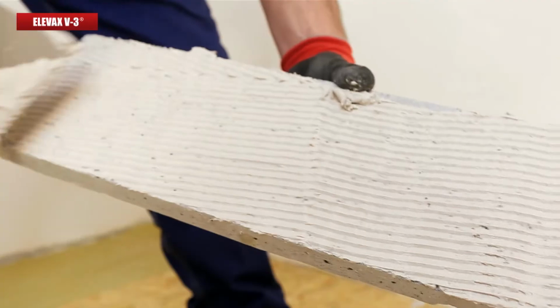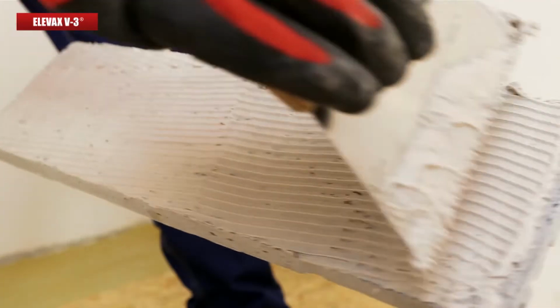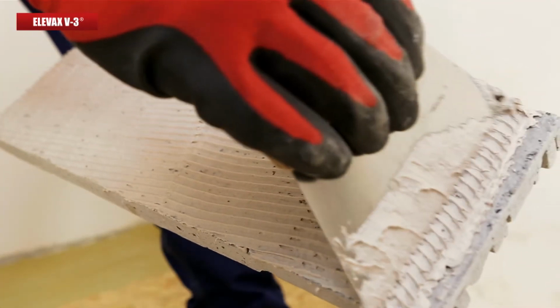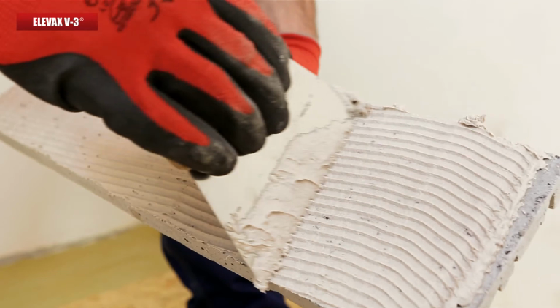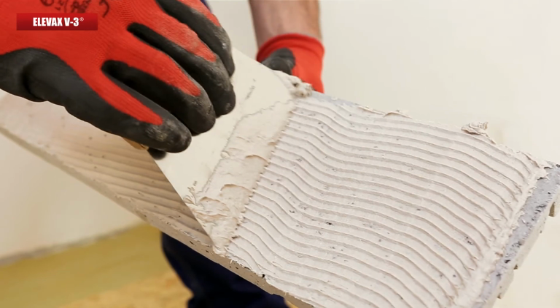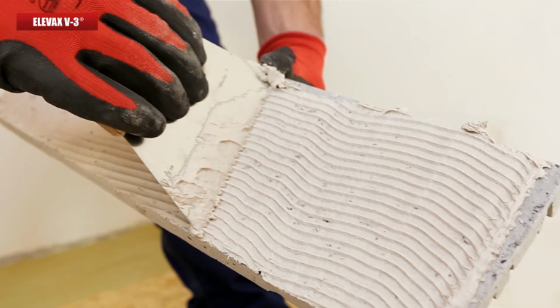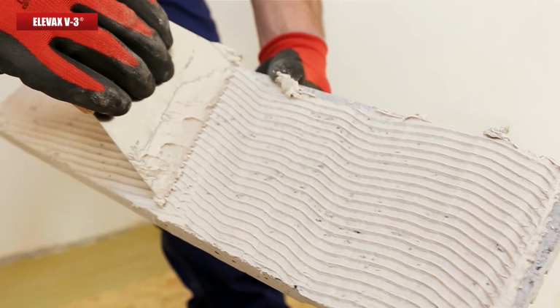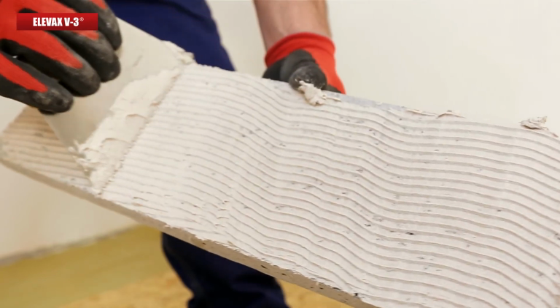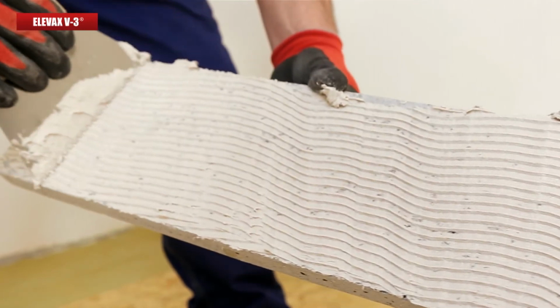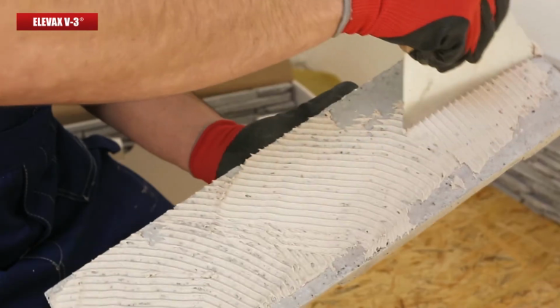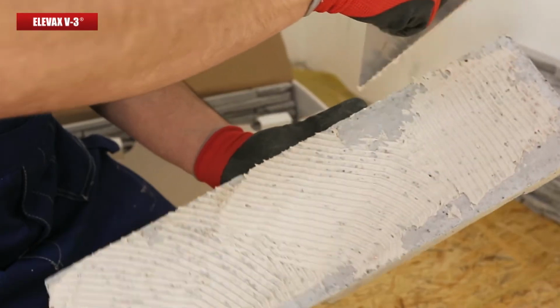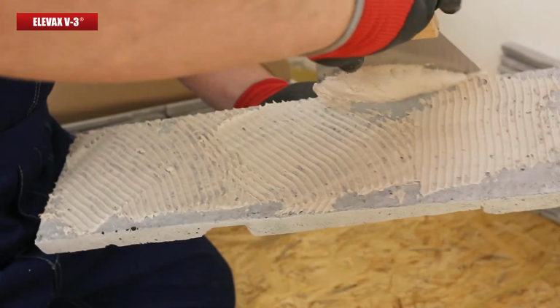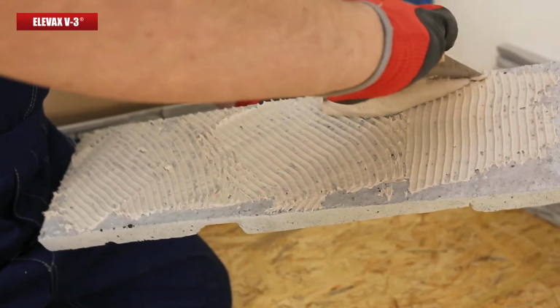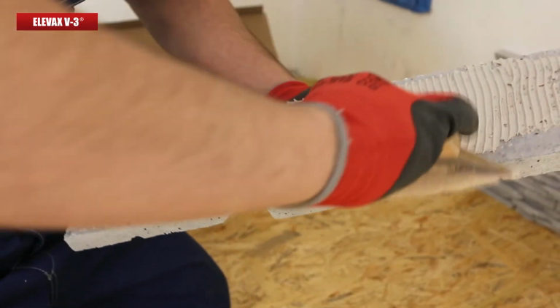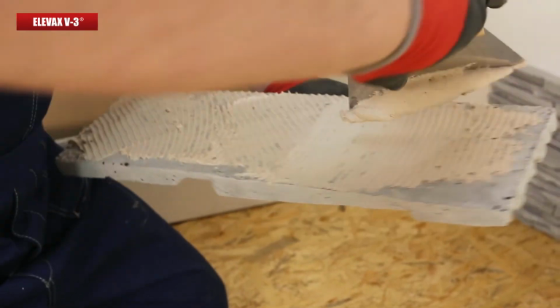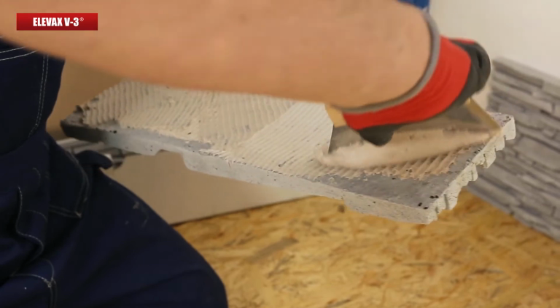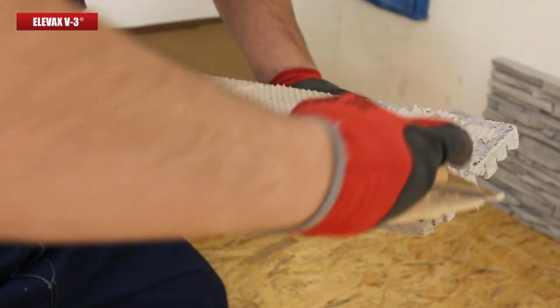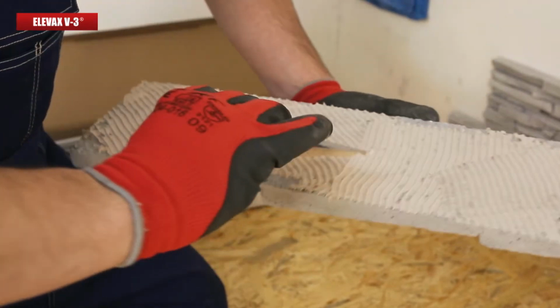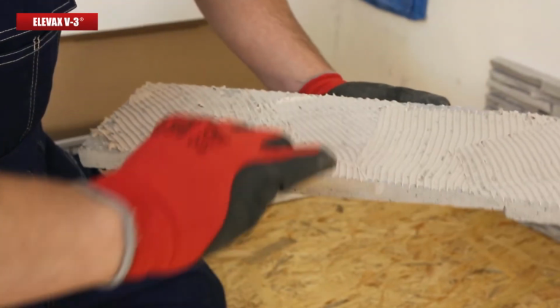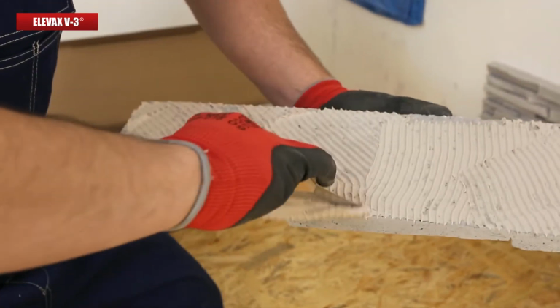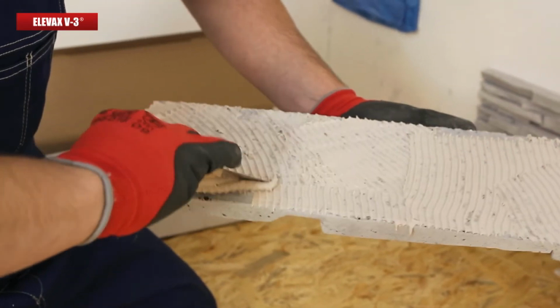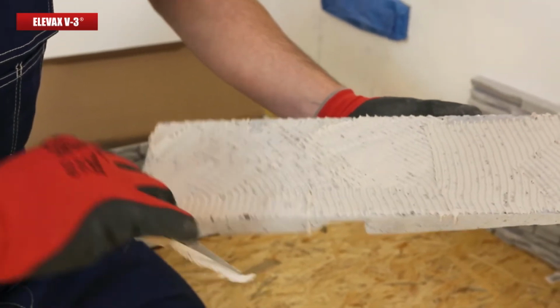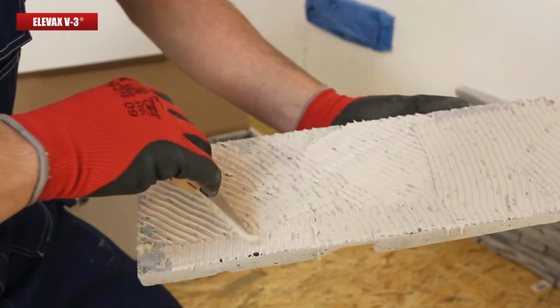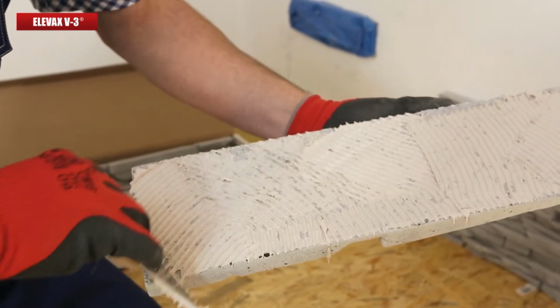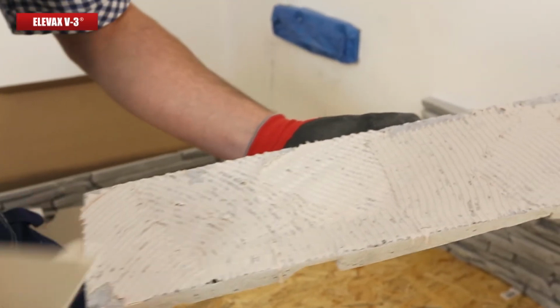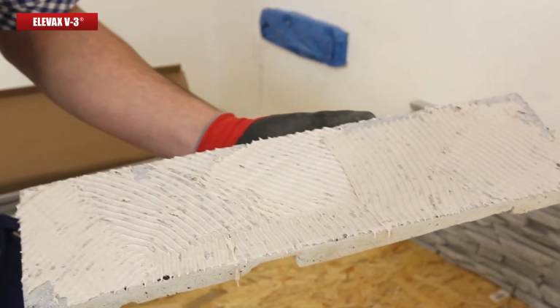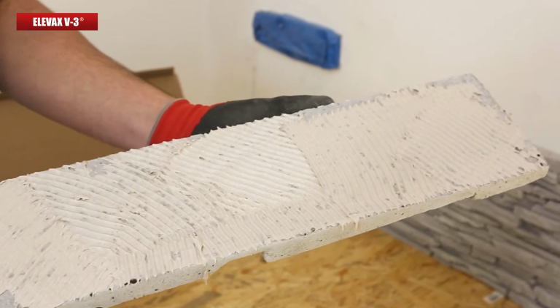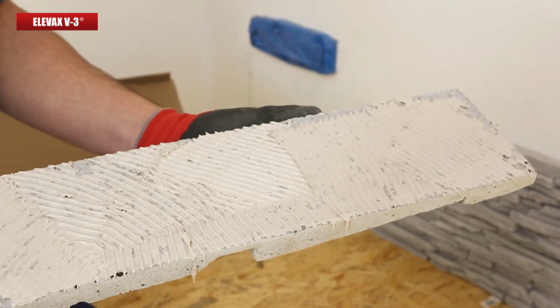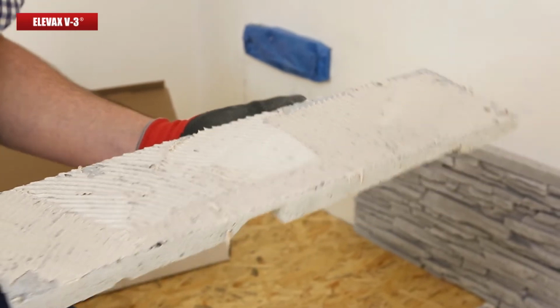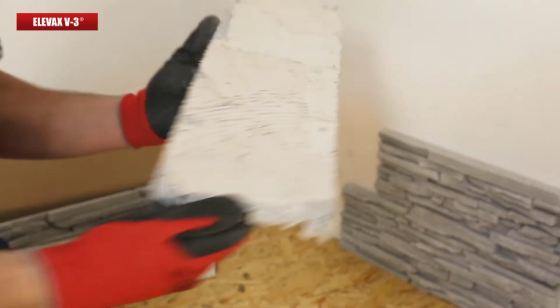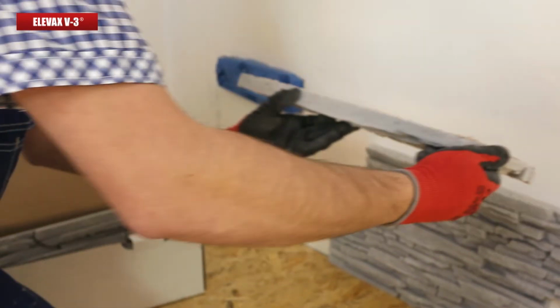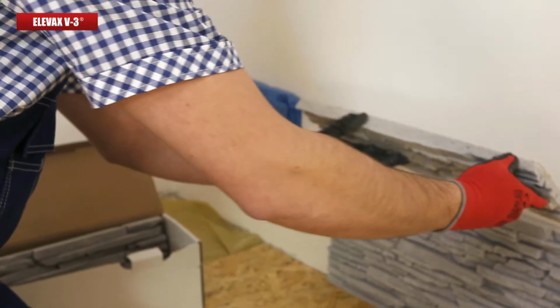You can obtain satisfying results by using just a small amount of the highly efficient, thin Elevax V3 adhesive glue. You can apply a coat on the substrate material with the help of a 2mm or 4mm serrated trowel.